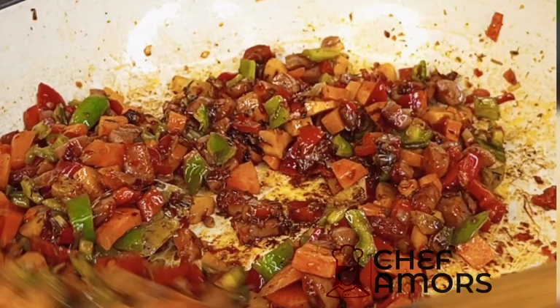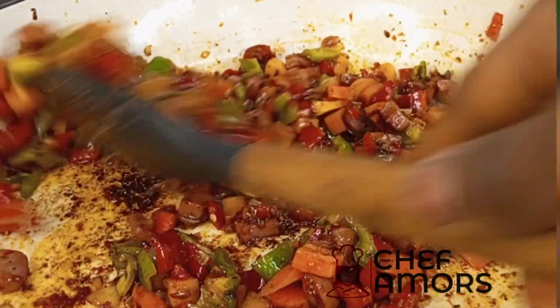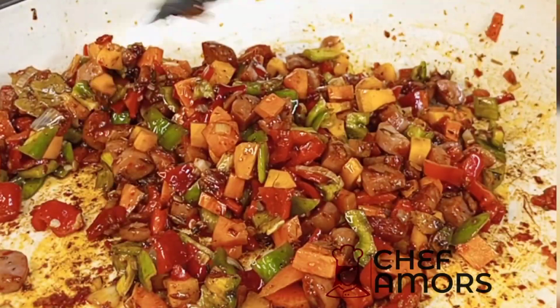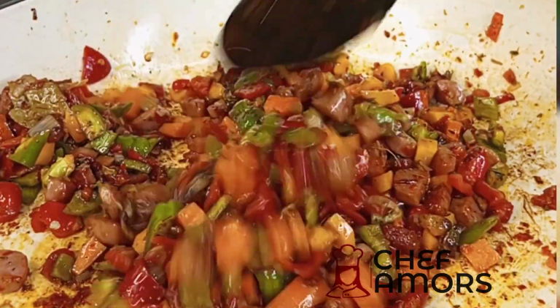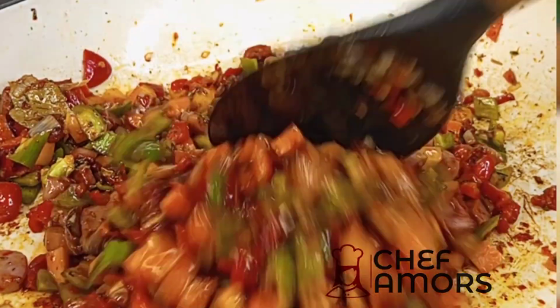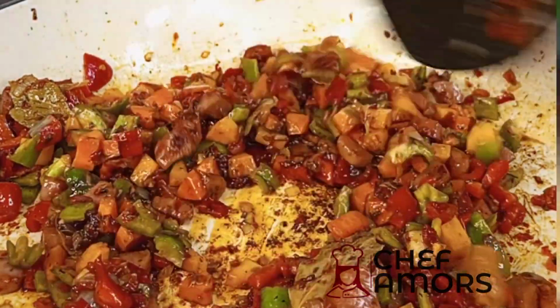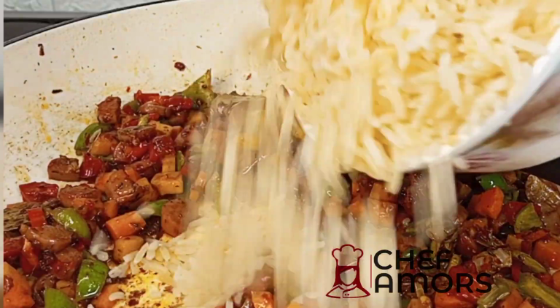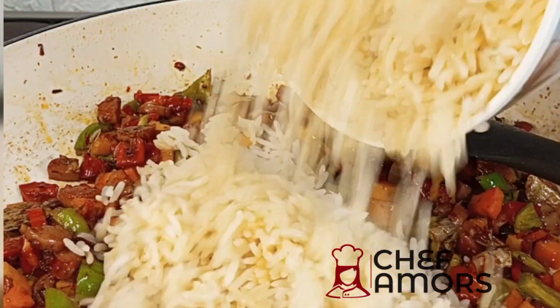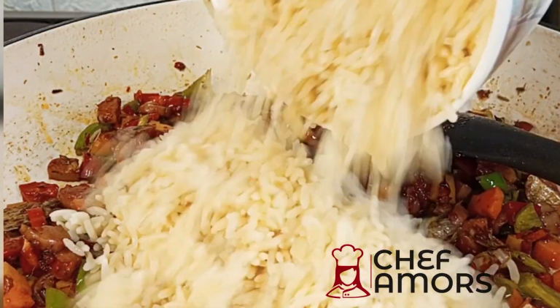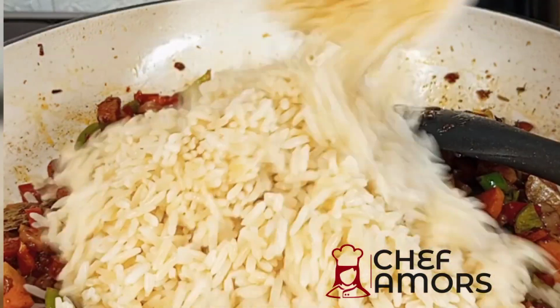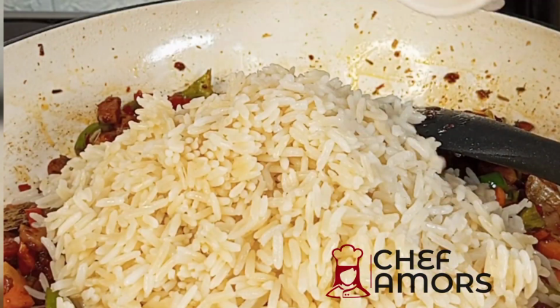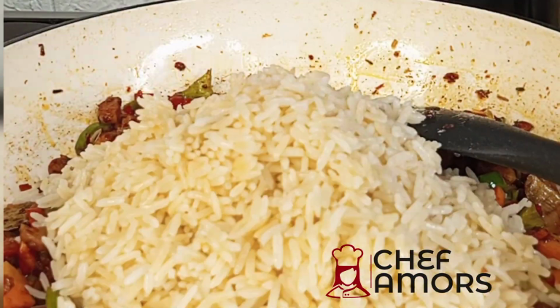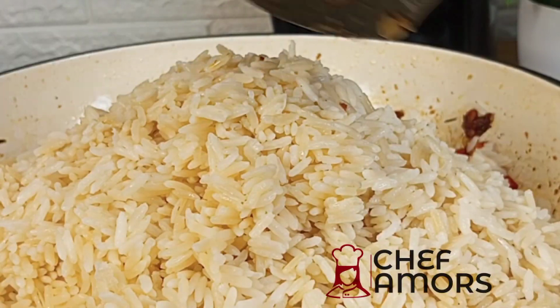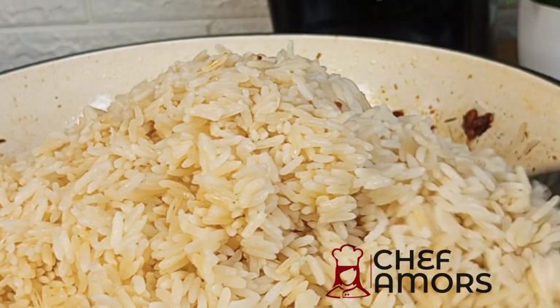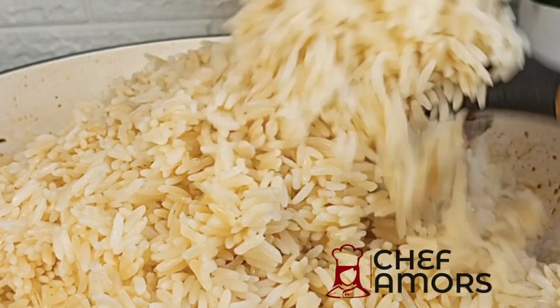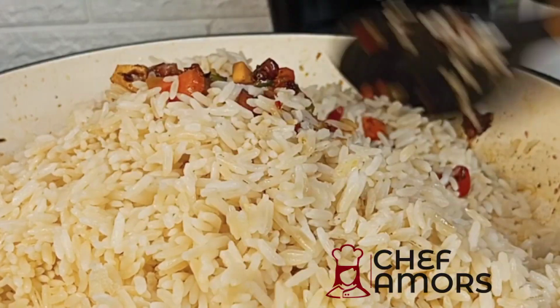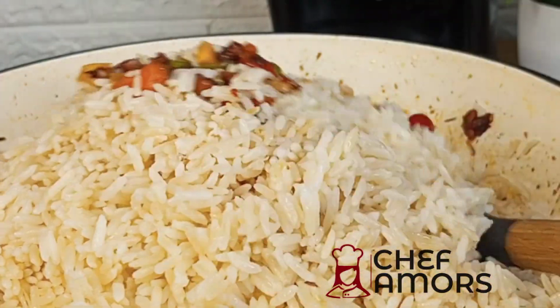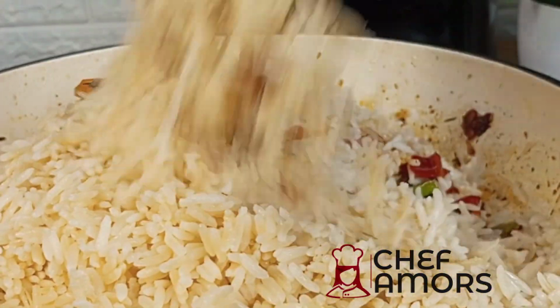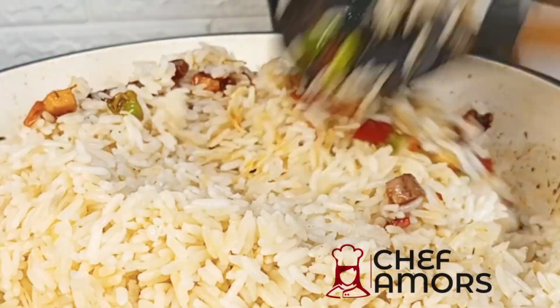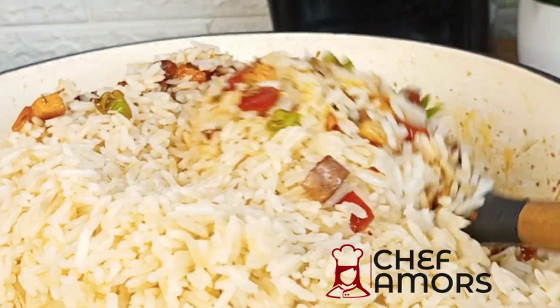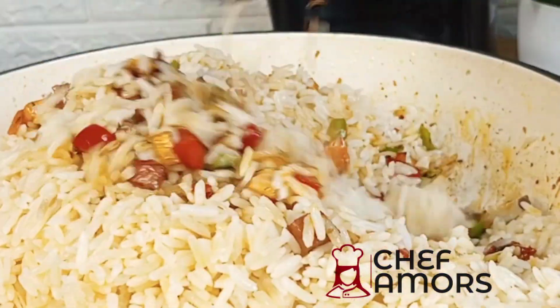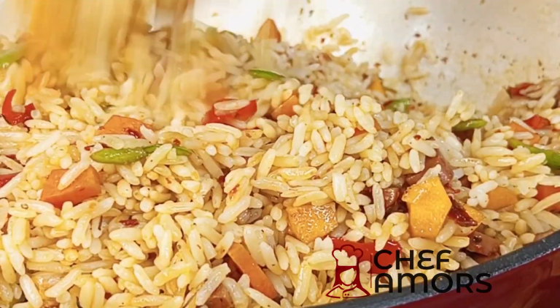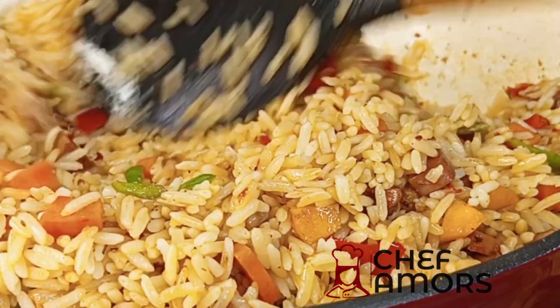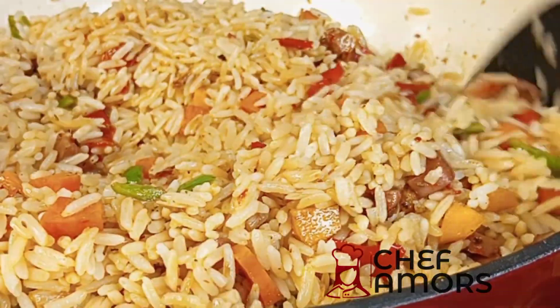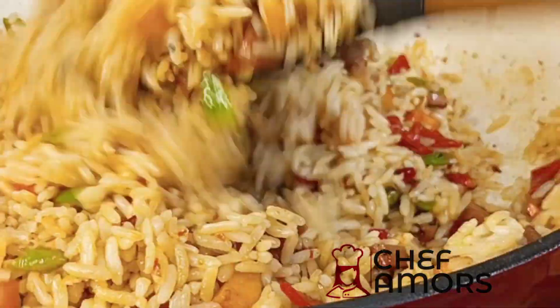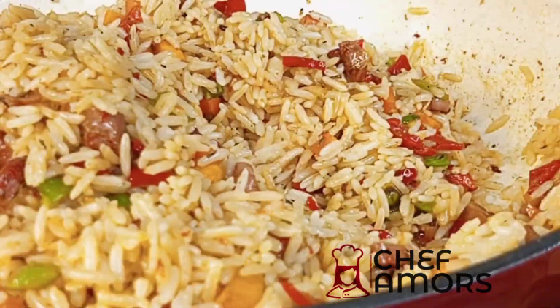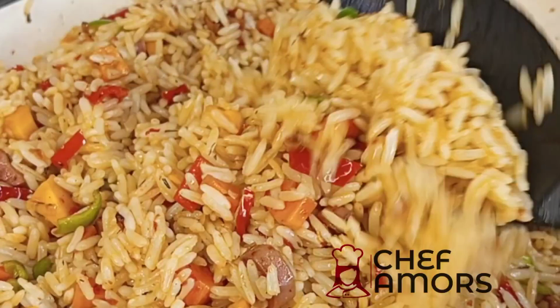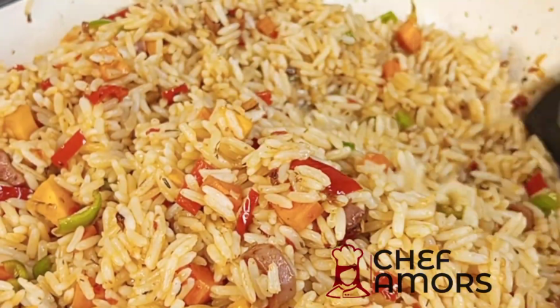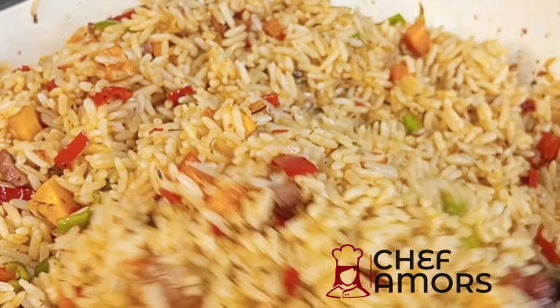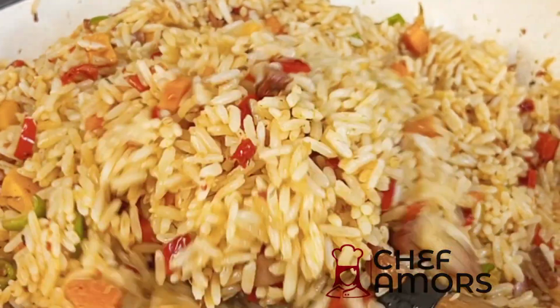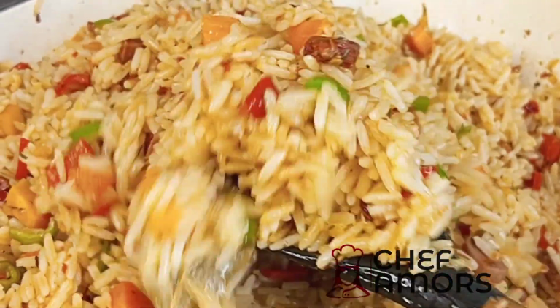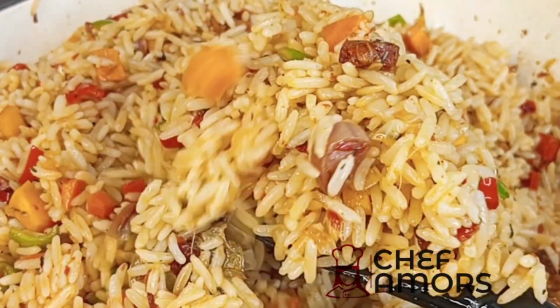After that, add your veggies. I'll be using carrots and peppers, but you can use more depending on what you have in your fridge. Then add your leftover white rice and give everything a good stir fry on high heat for a minute, and your fried rice is all done.